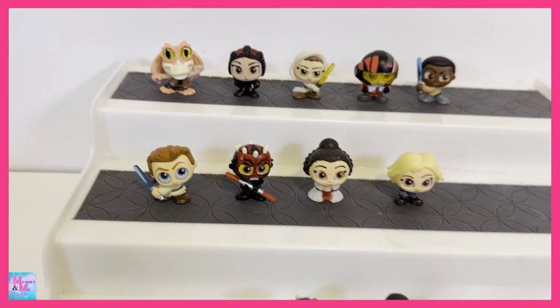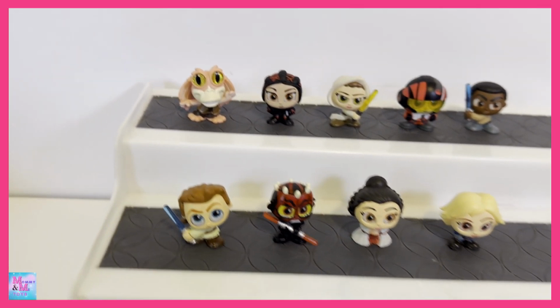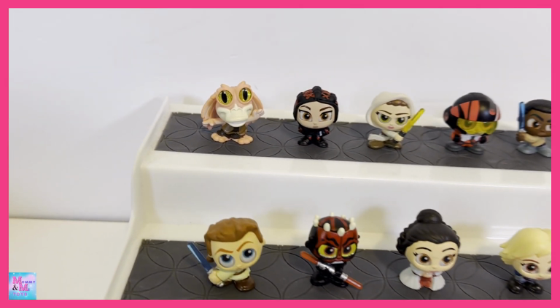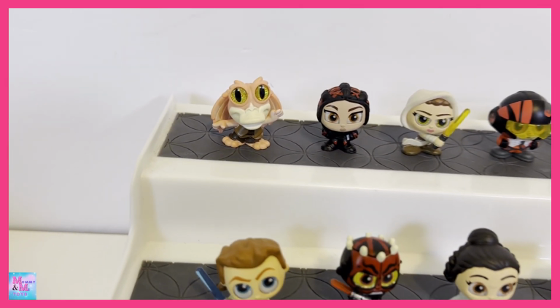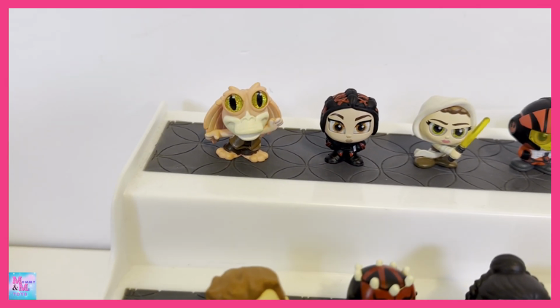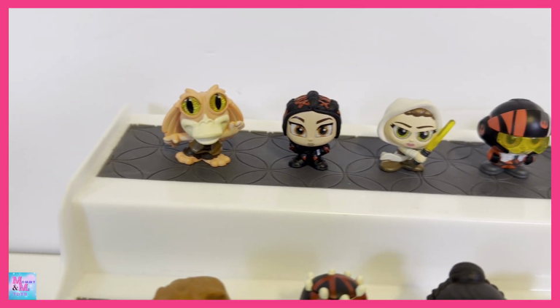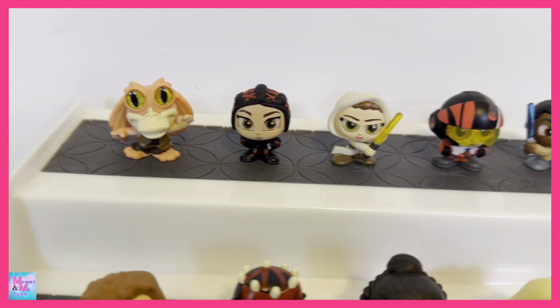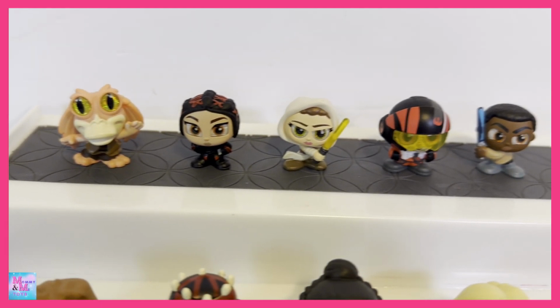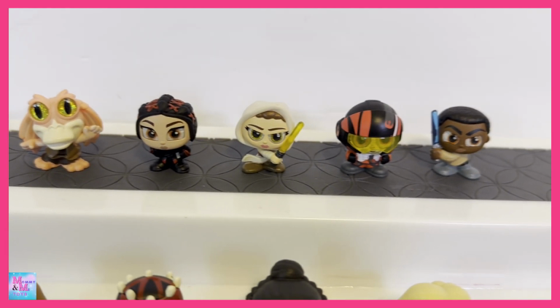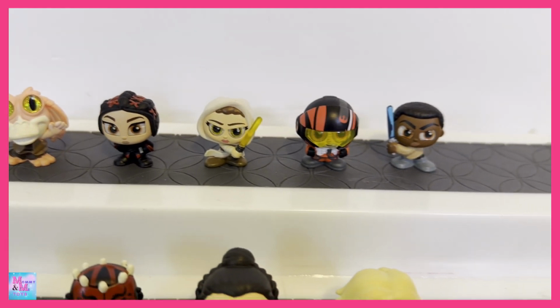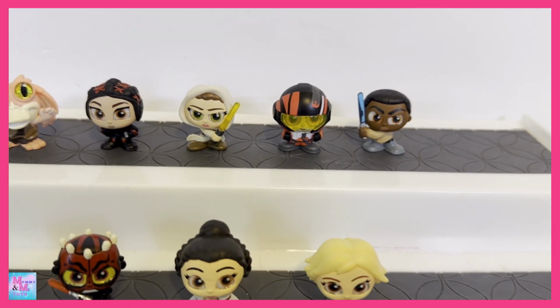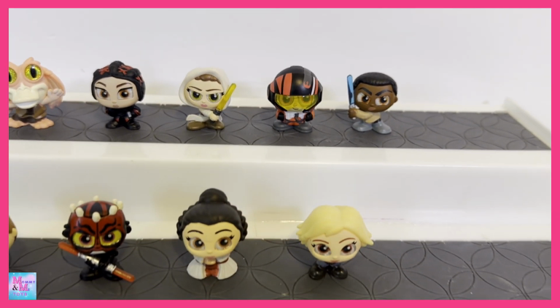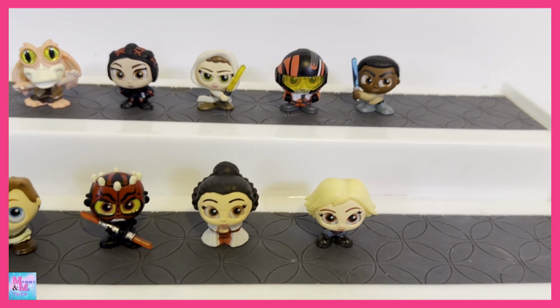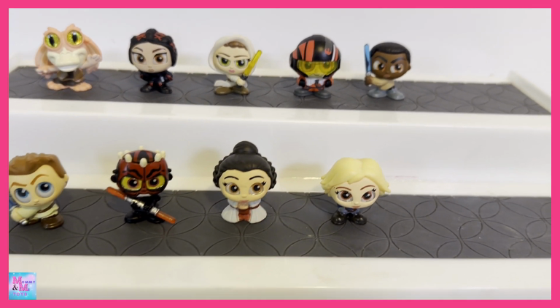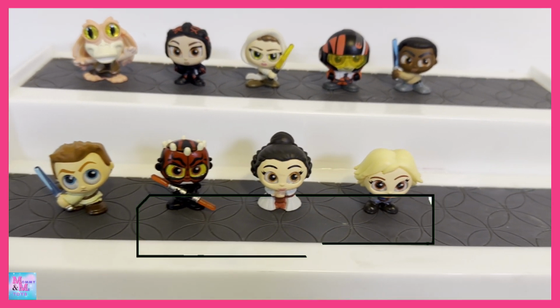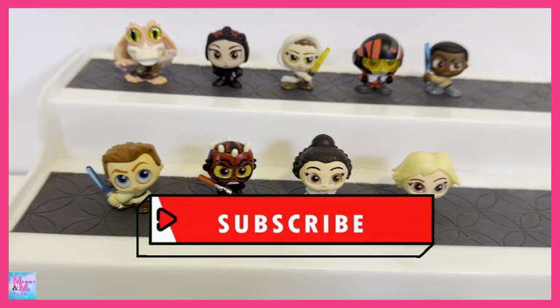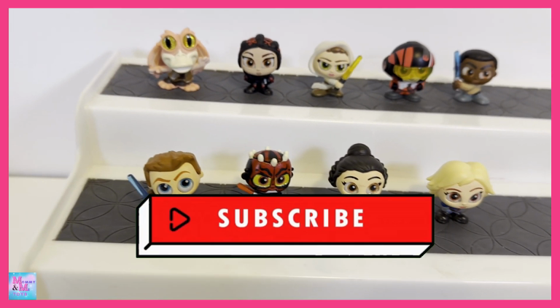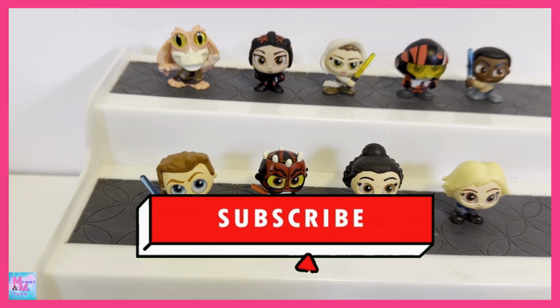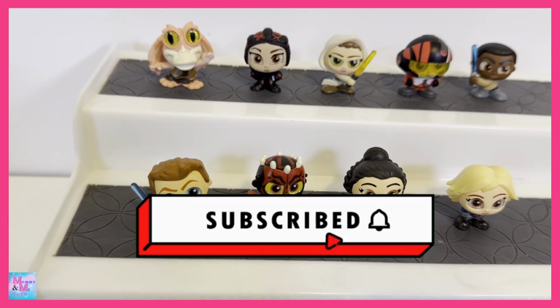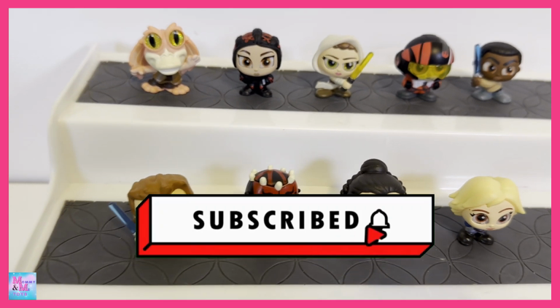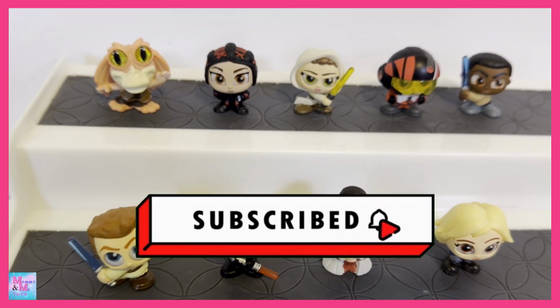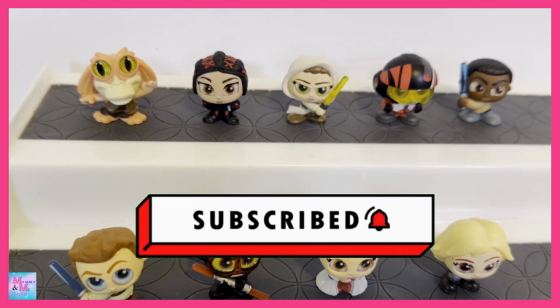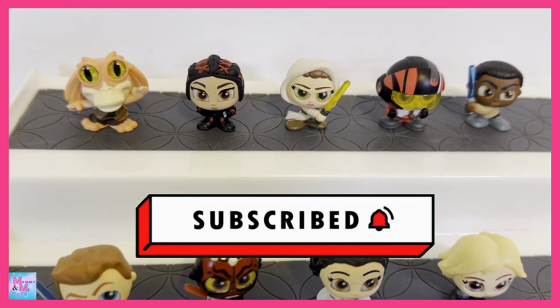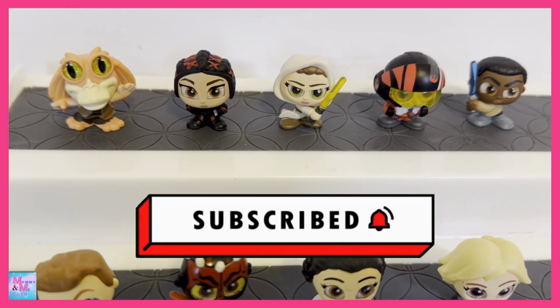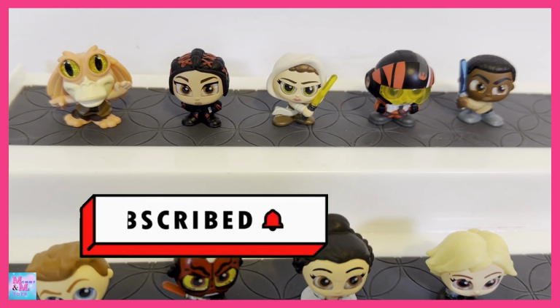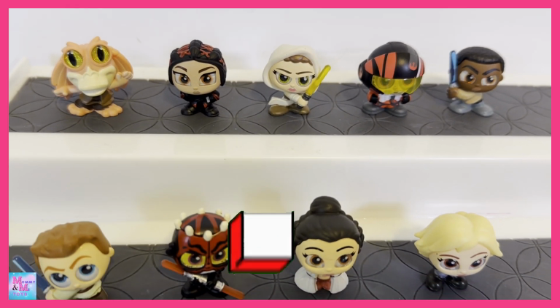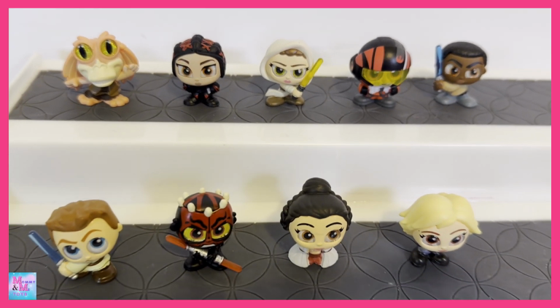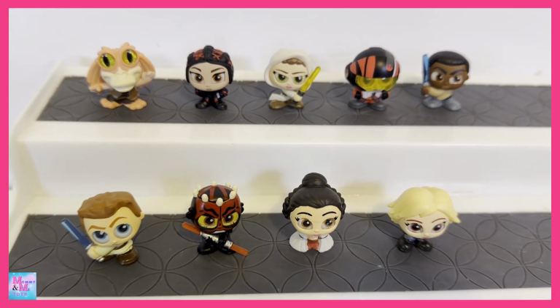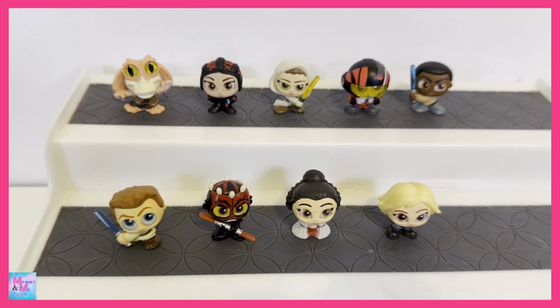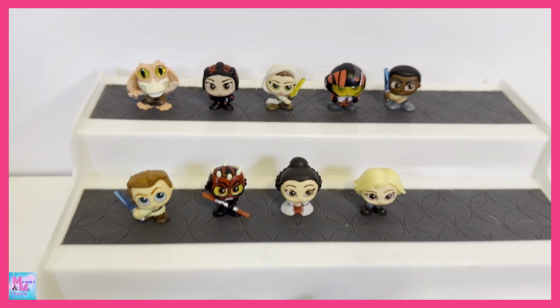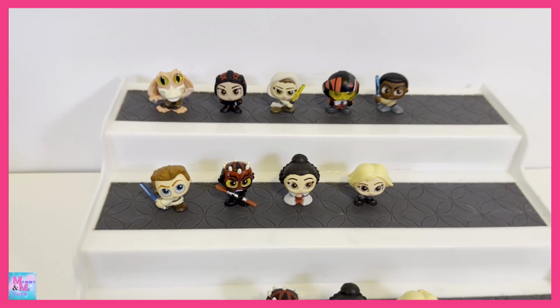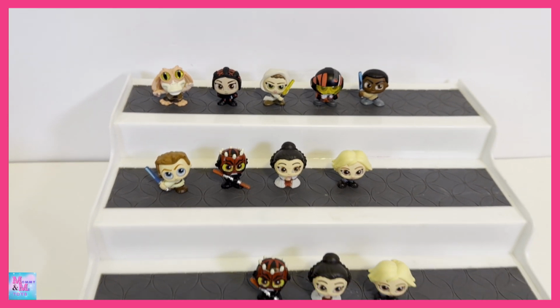Let me know down in the comments which one was your favorite. As always, thank you guys so much for watching. If you have not already, please hit that subscribe button, like, and that bell notification so you're notified when my next videos go up. I will see you guys in my next video. Bye!